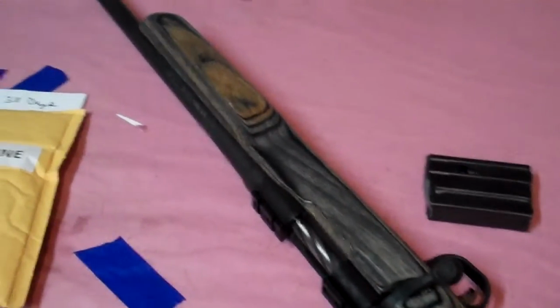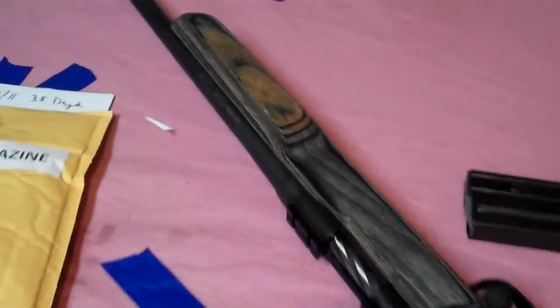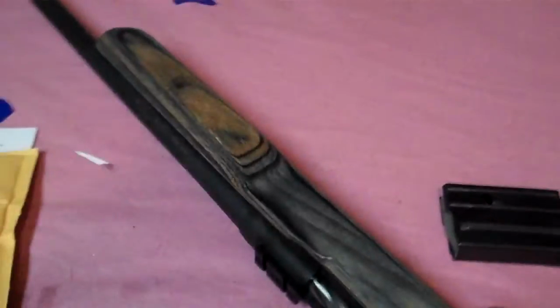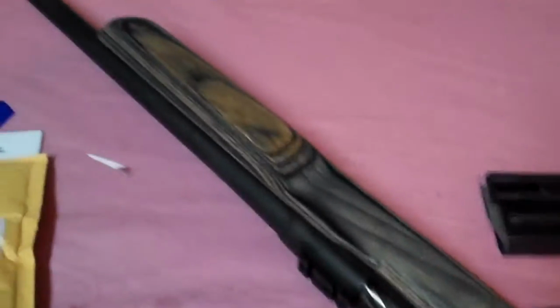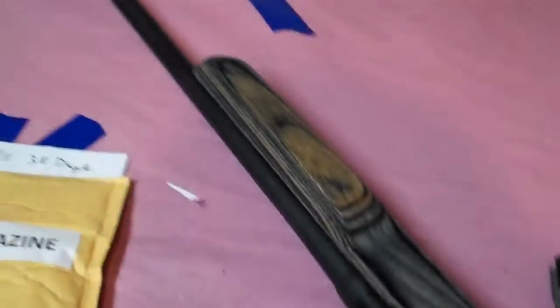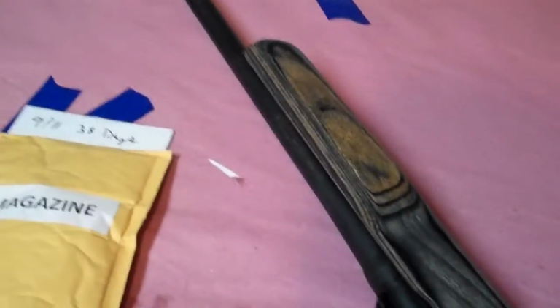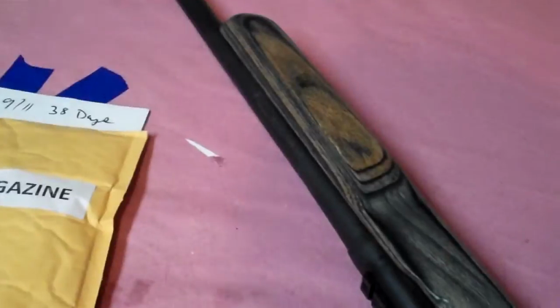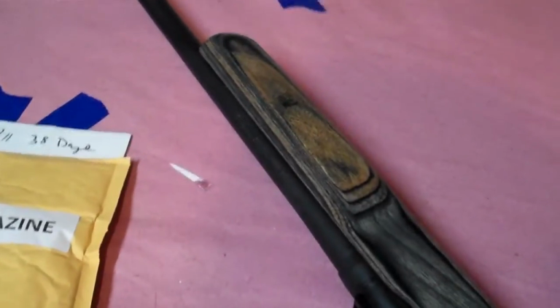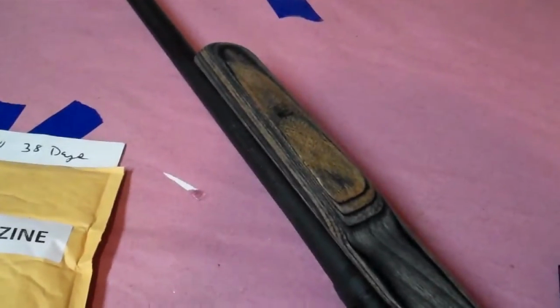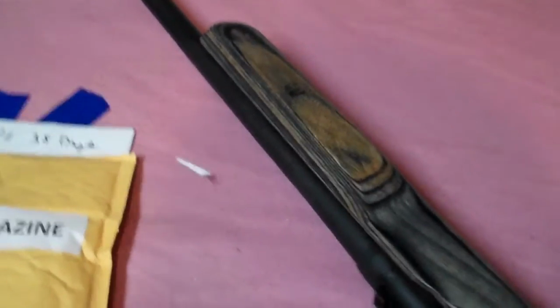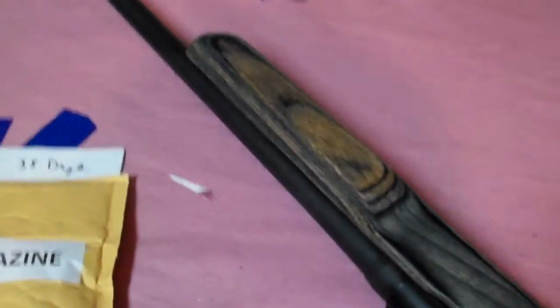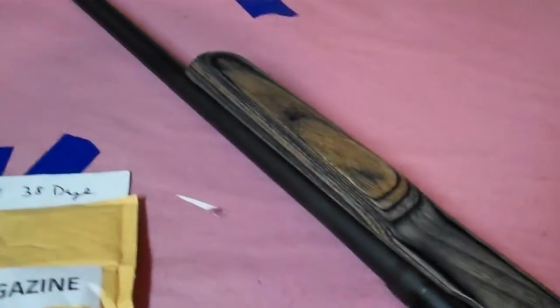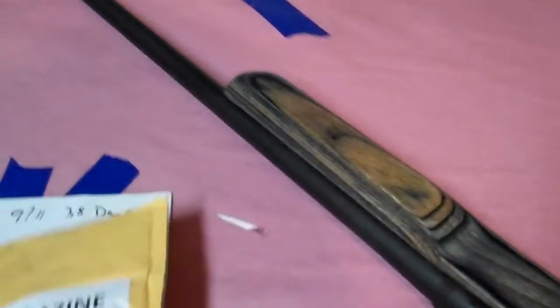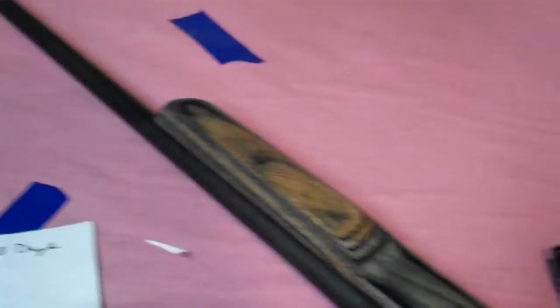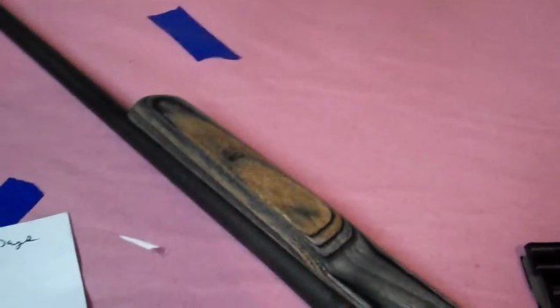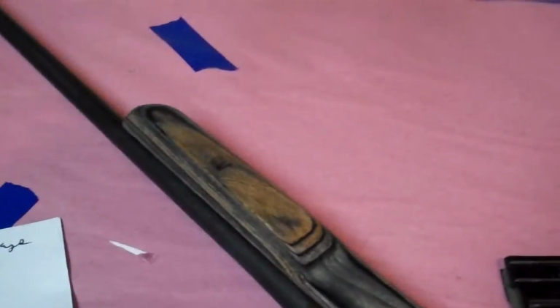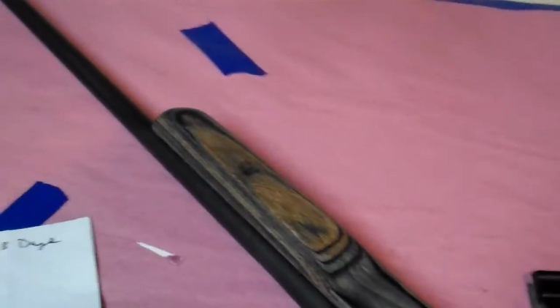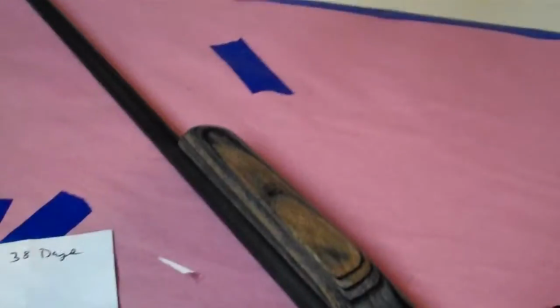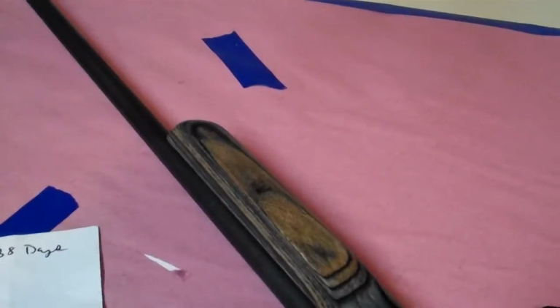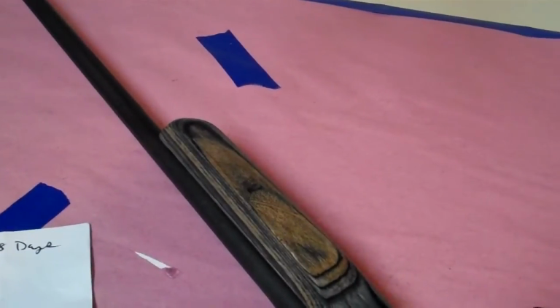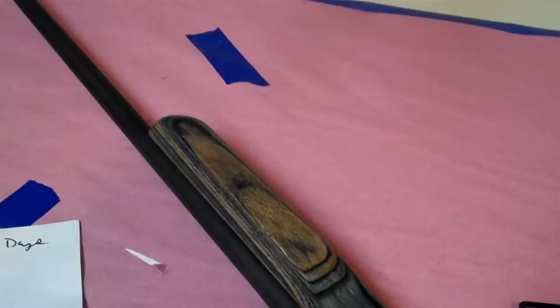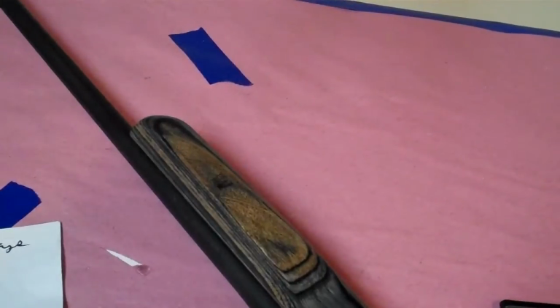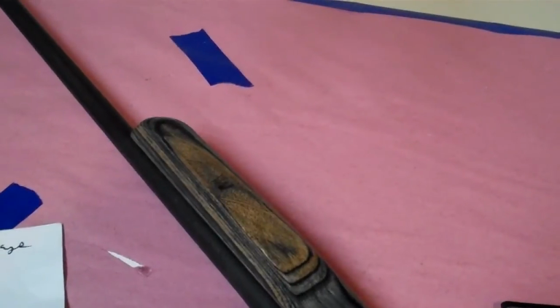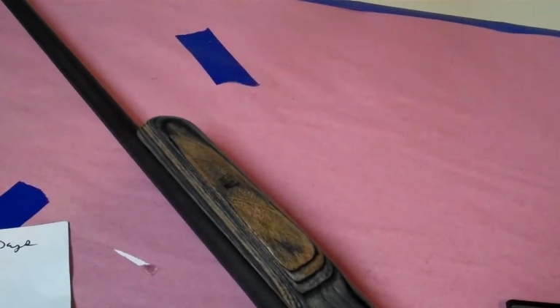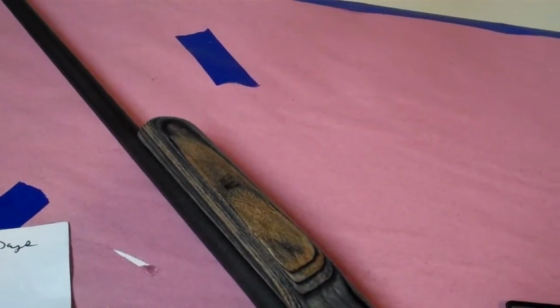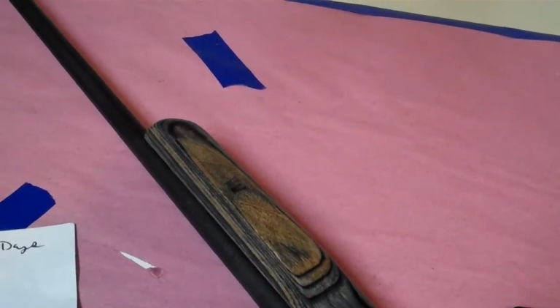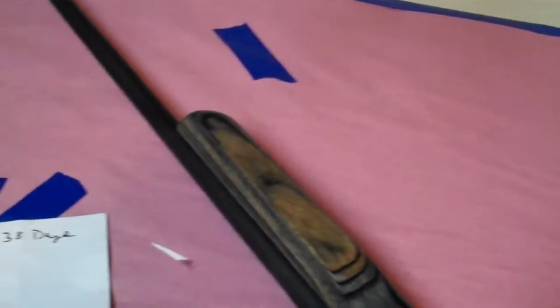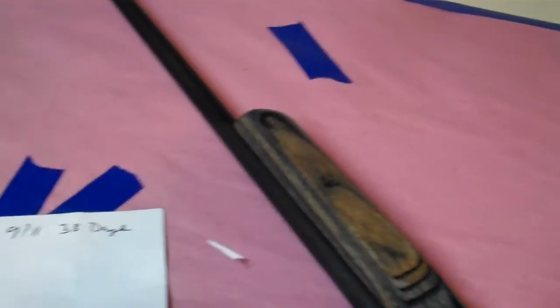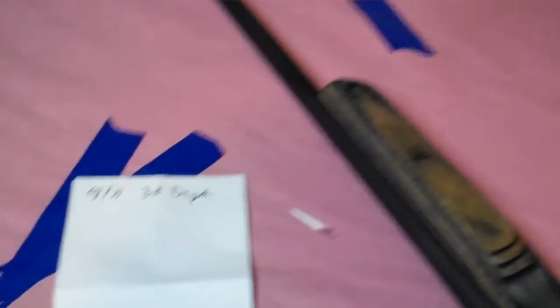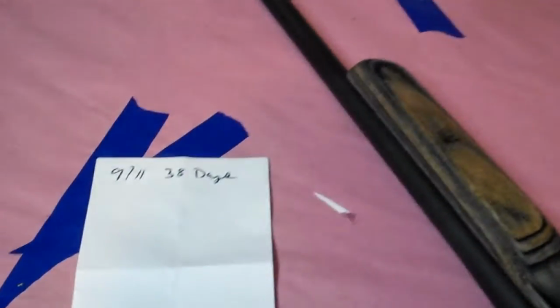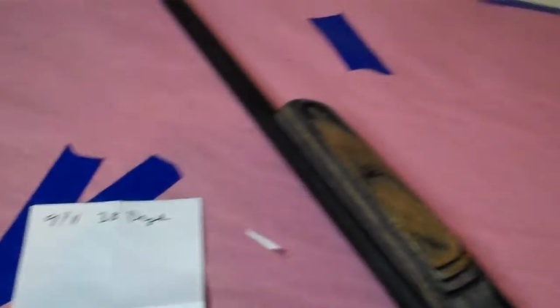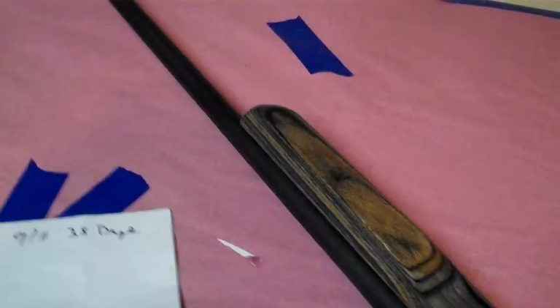I sent it out around September 11th, got it back today the 19th, so roughly 38 days.